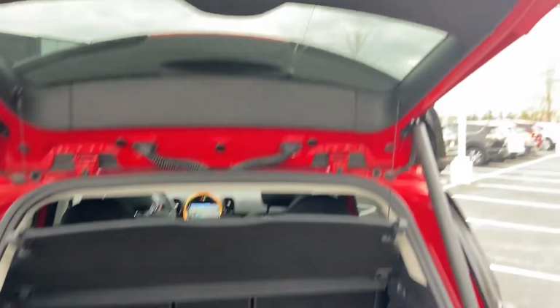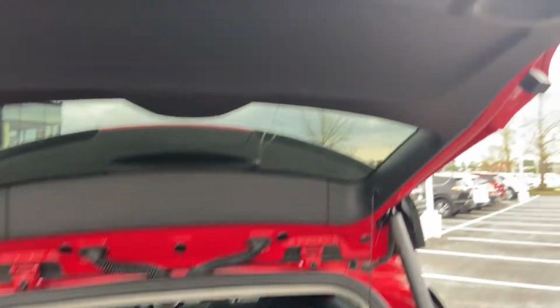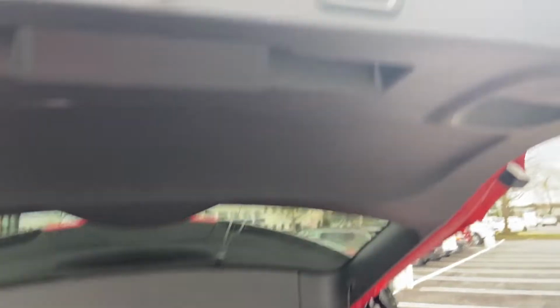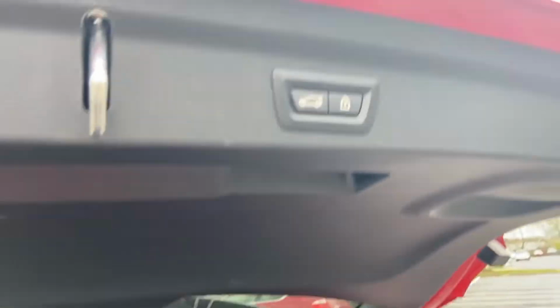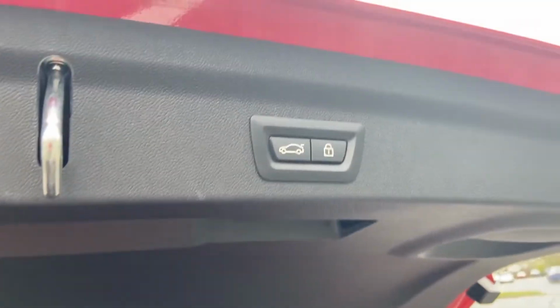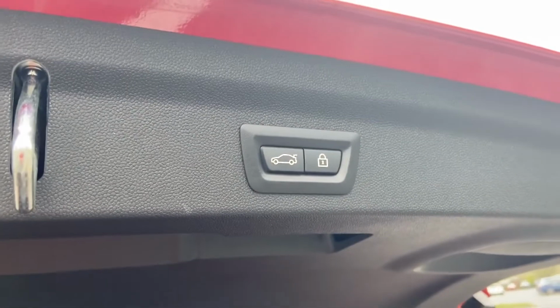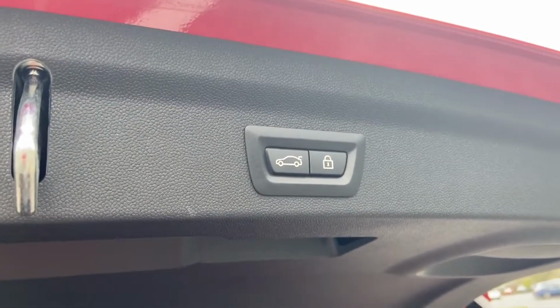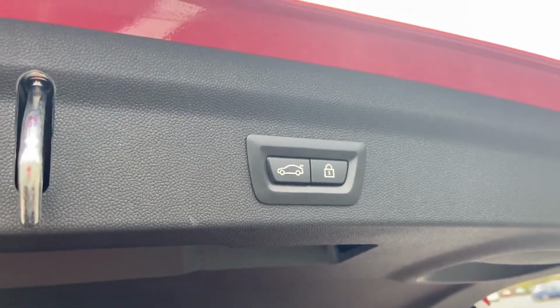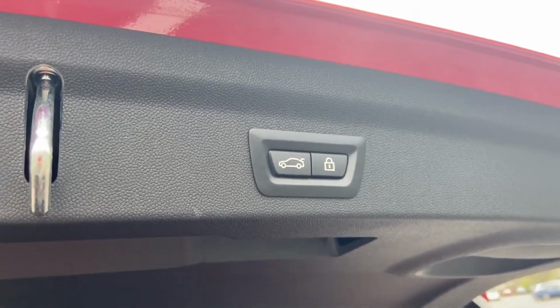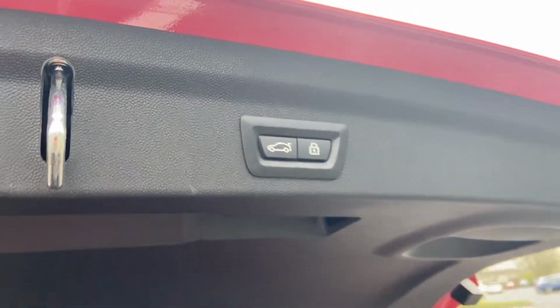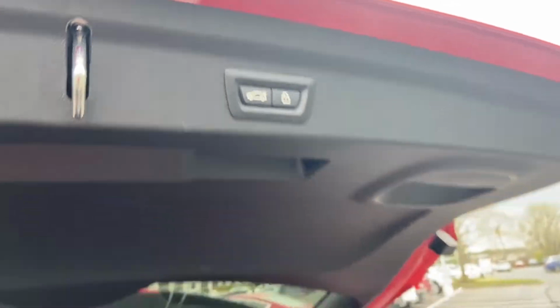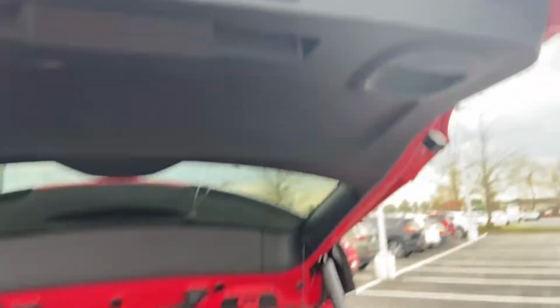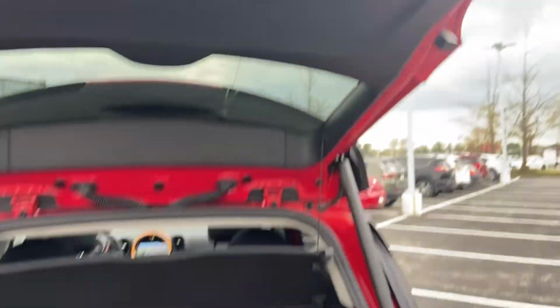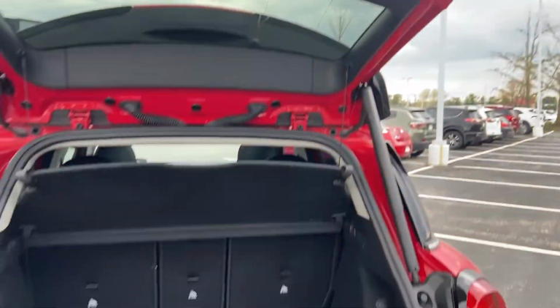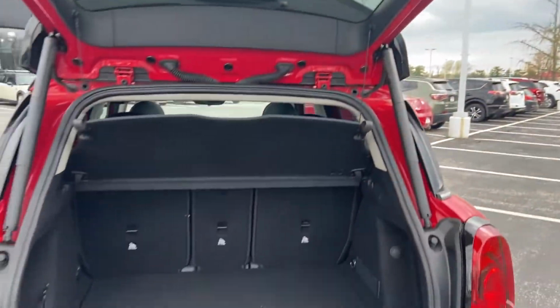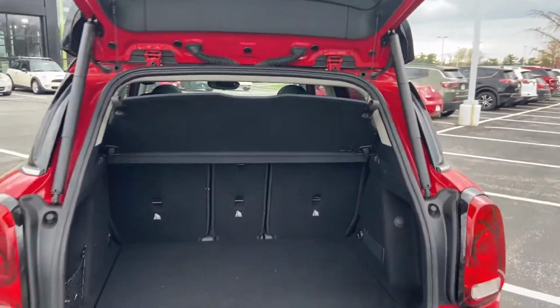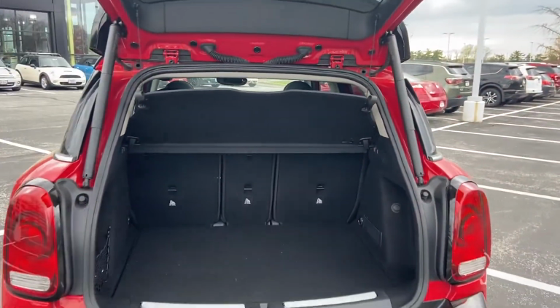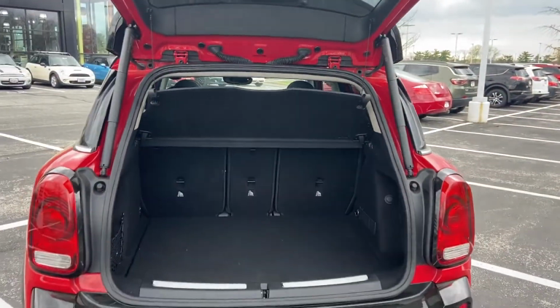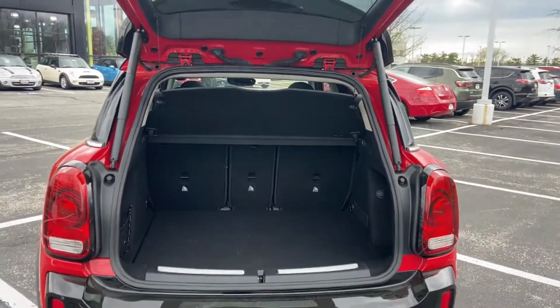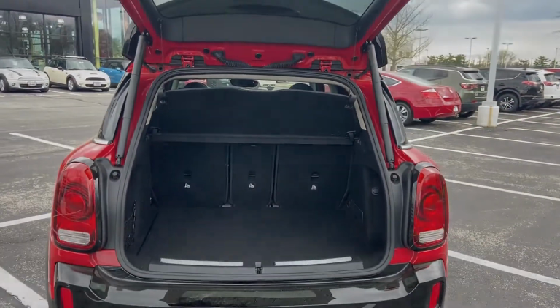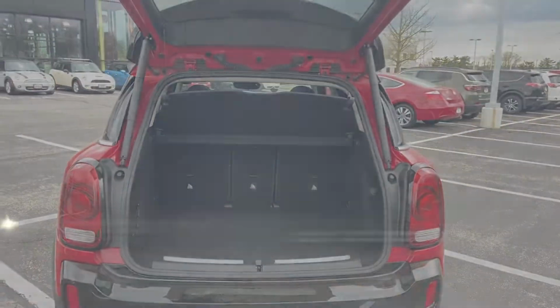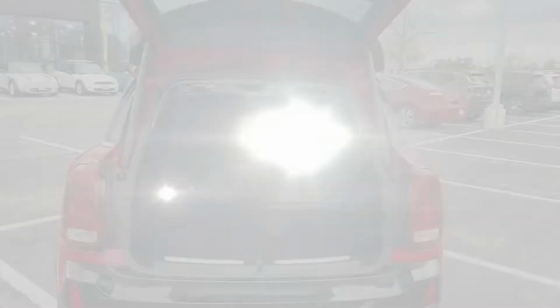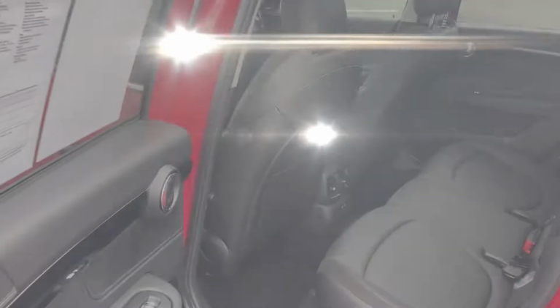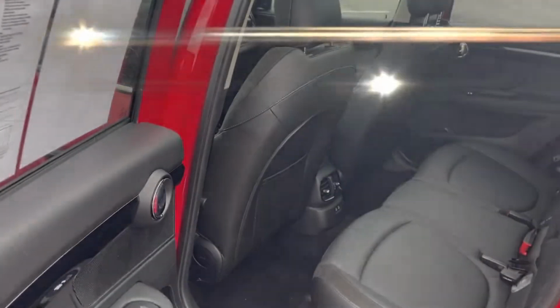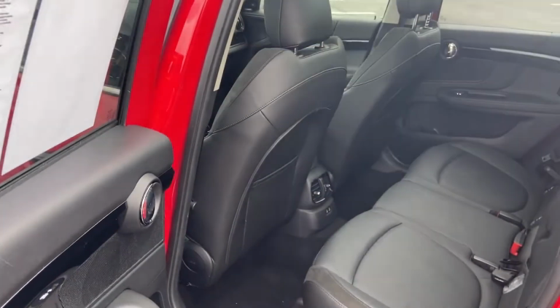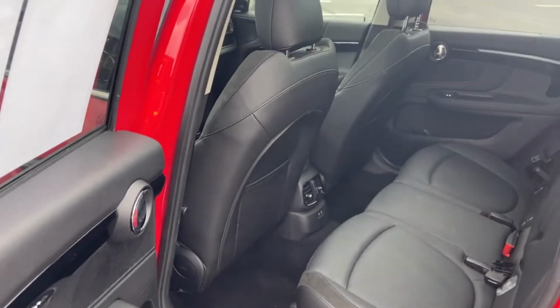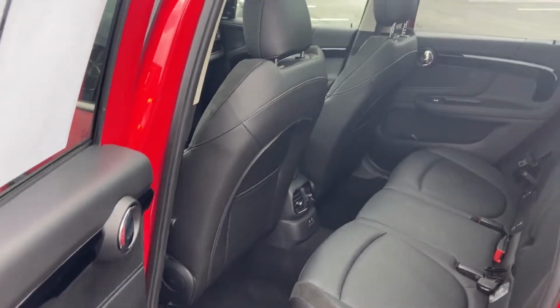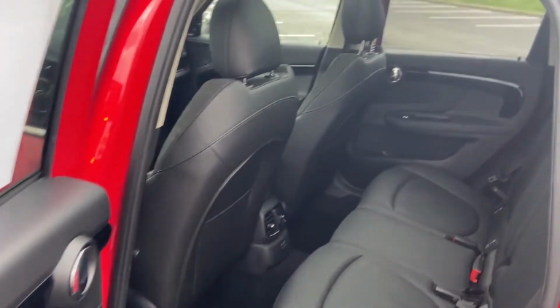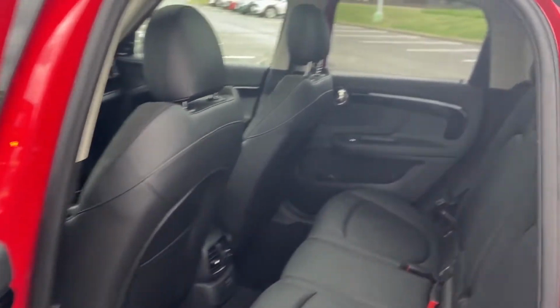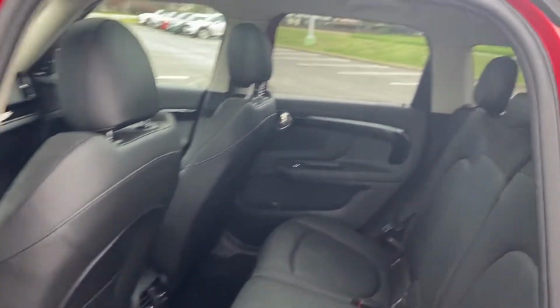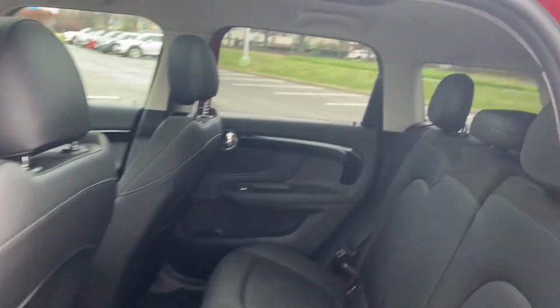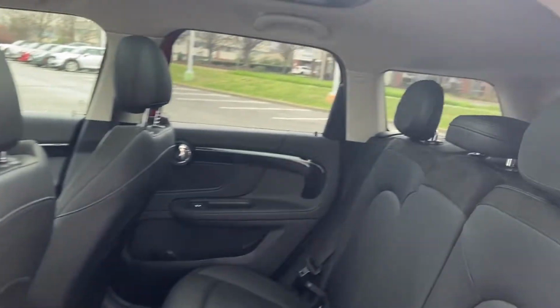Heated front seats, front side airbag, four wheel disc brakes, and tire pressure monitor. Find your dream car and drive it home today.